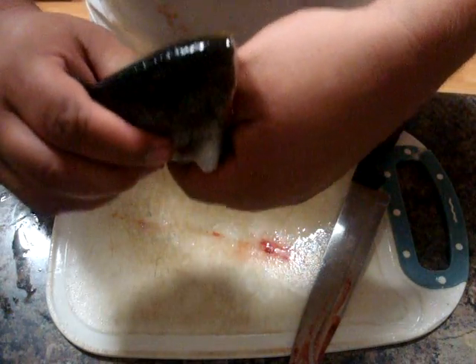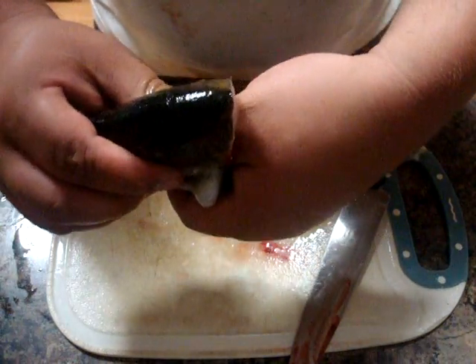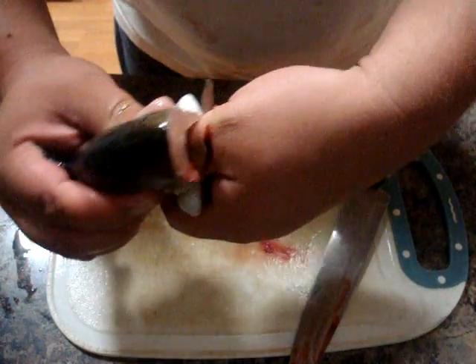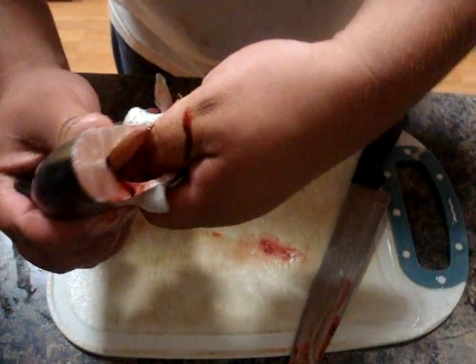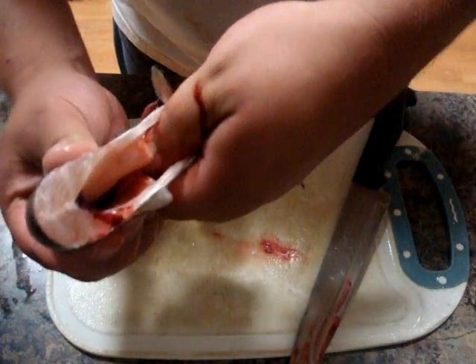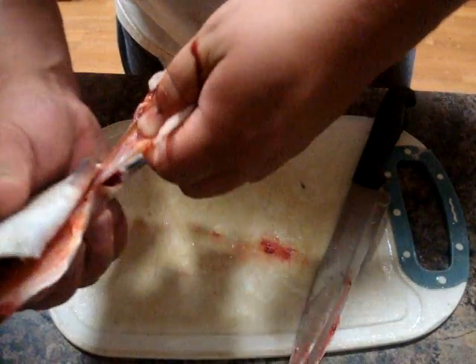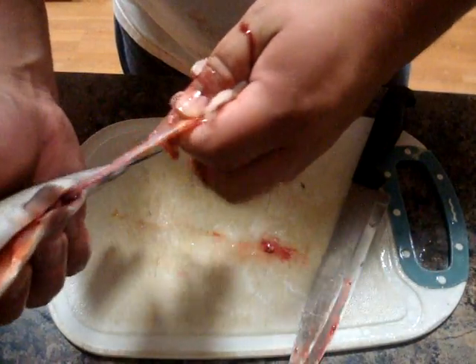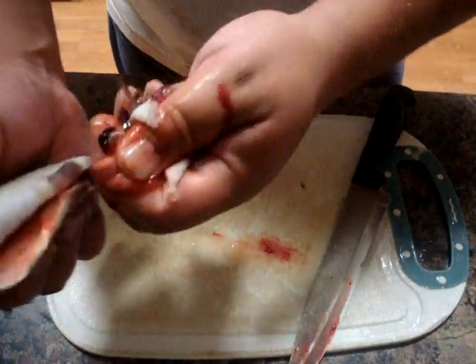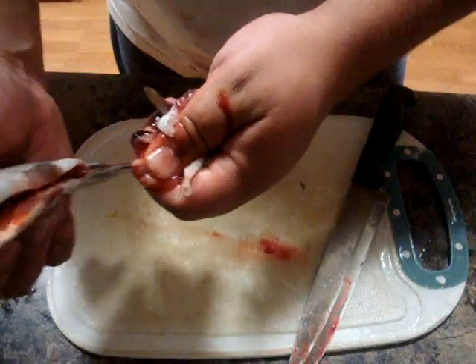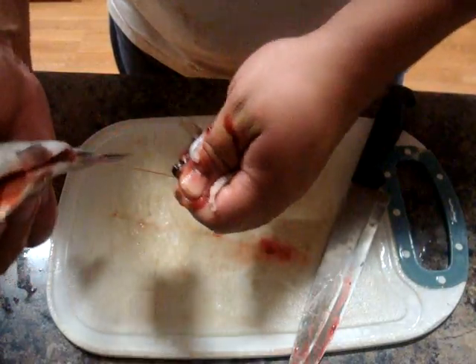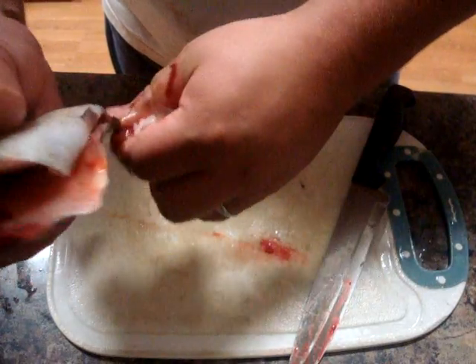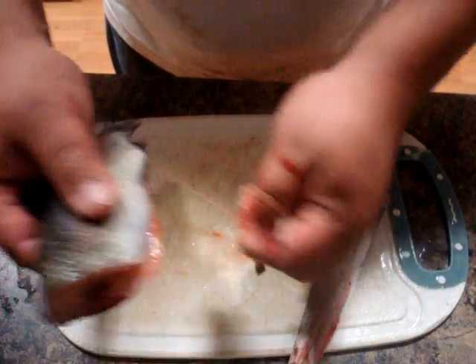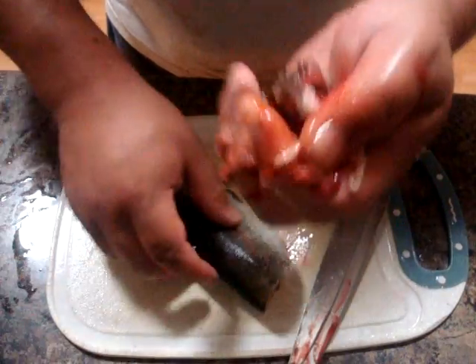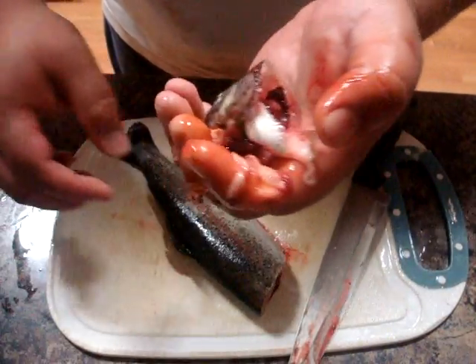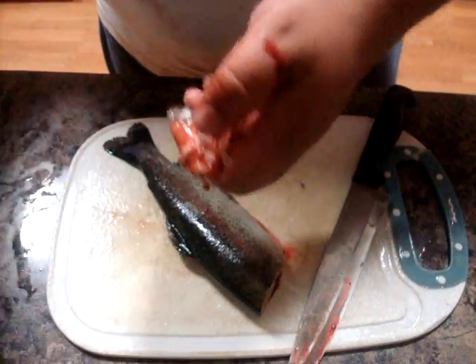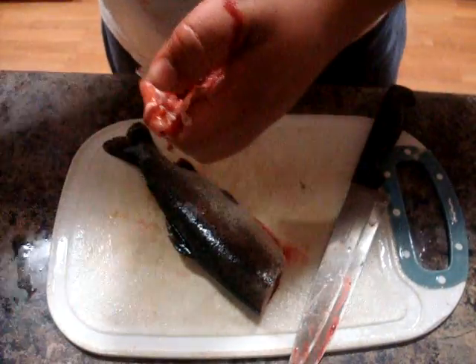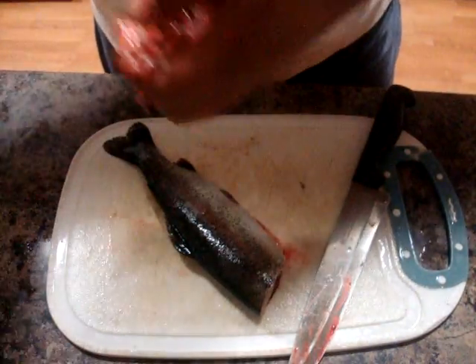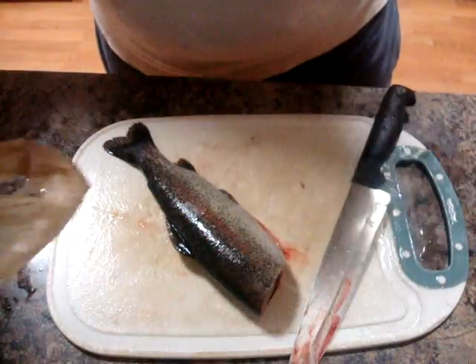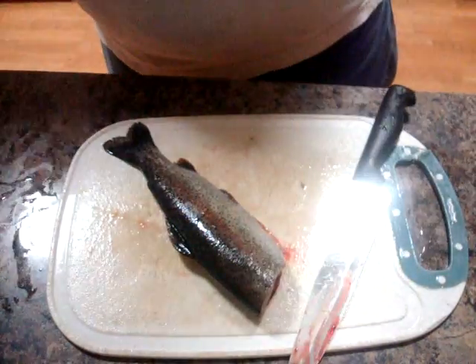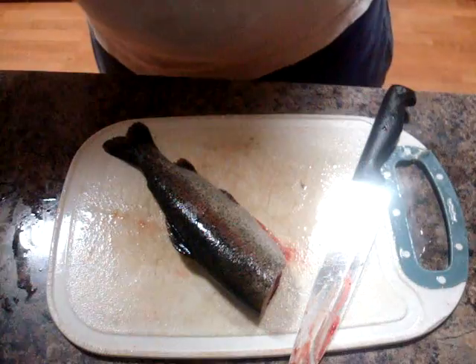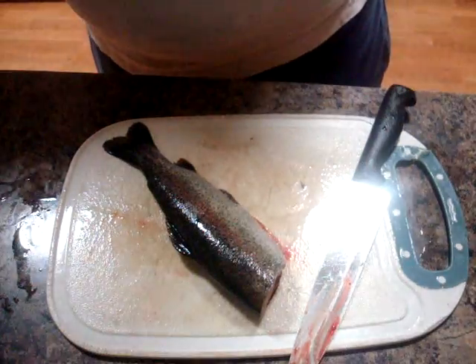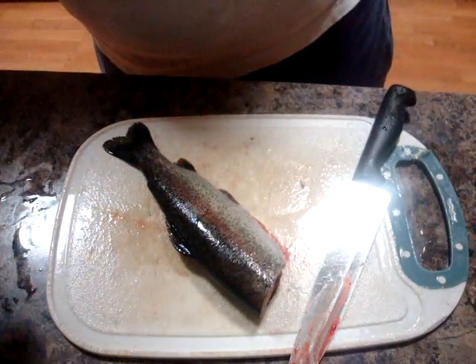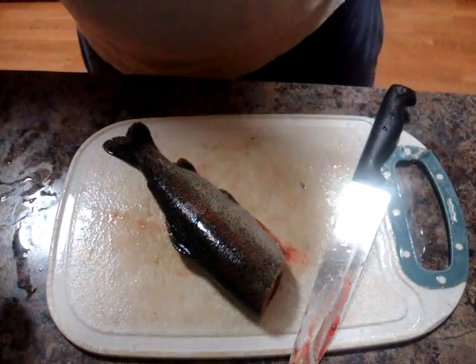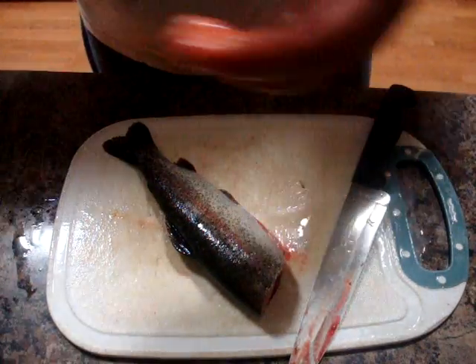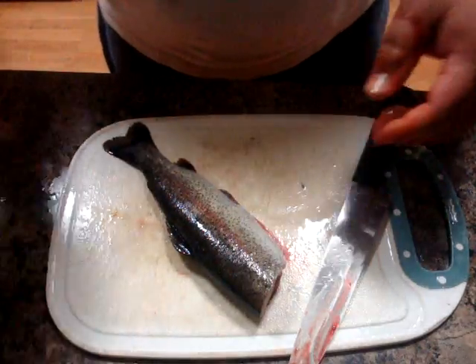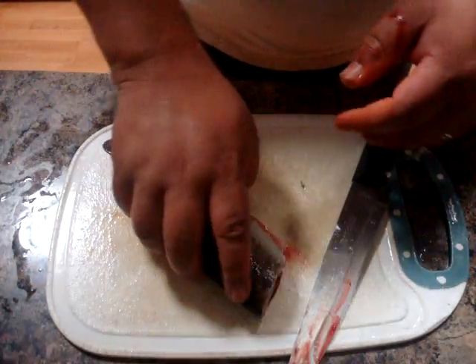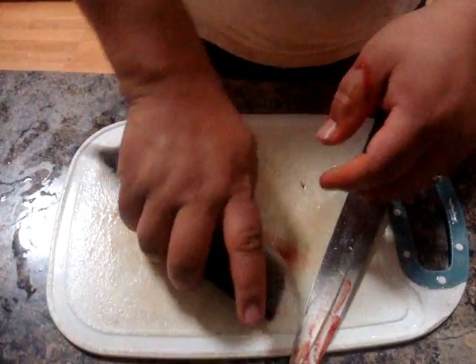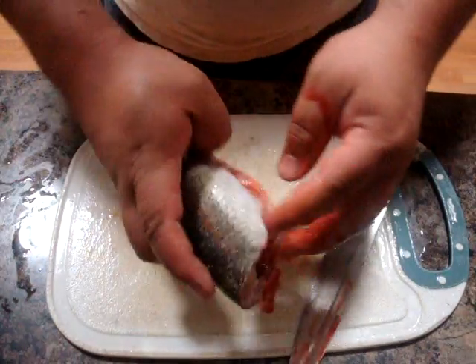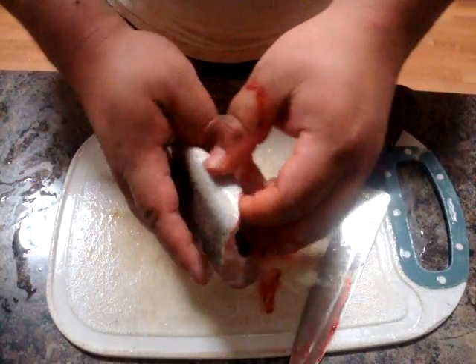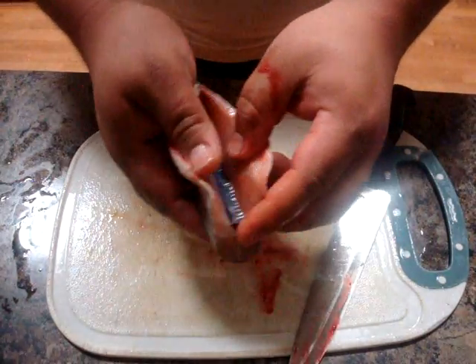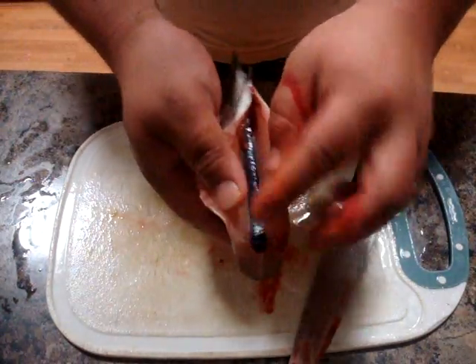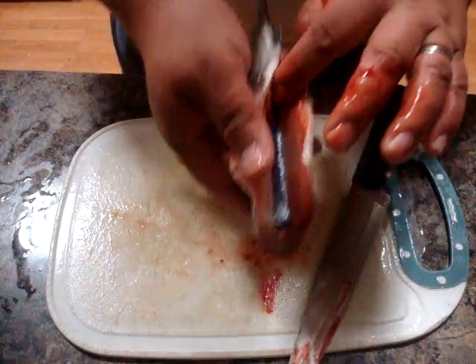What you do is reach in with your thumb and the guts and everything and those front pectoral fins just come right off. Then you just take the guts and stuff, discard them into a bag and into the trash, and pretty much we are finished.